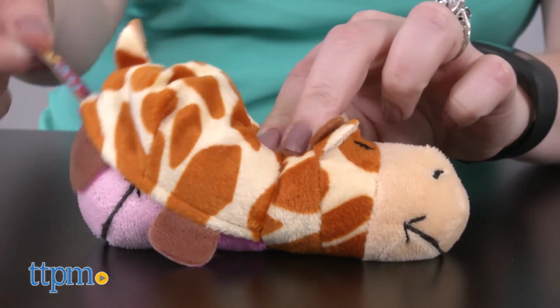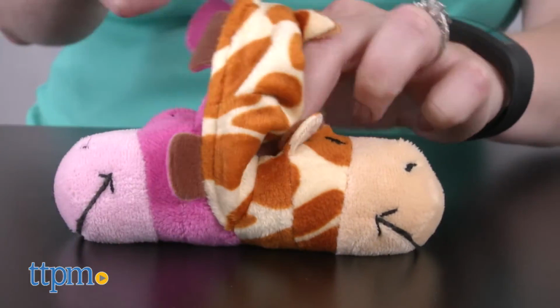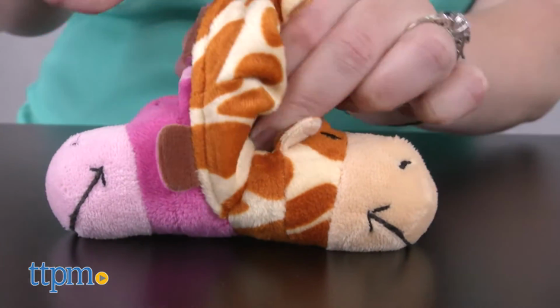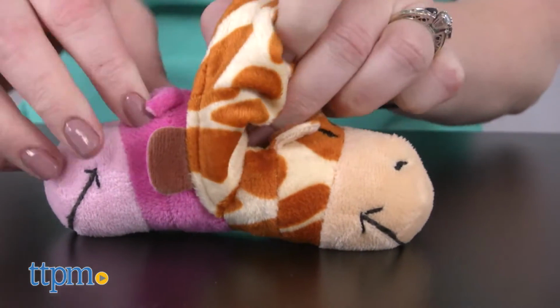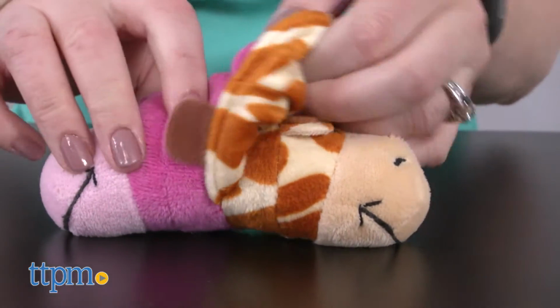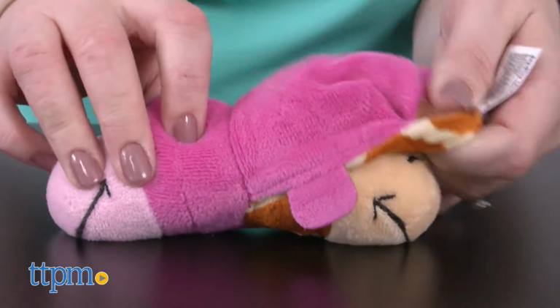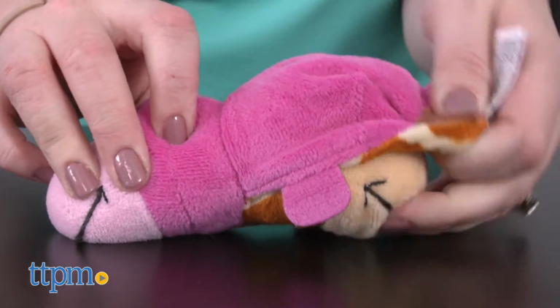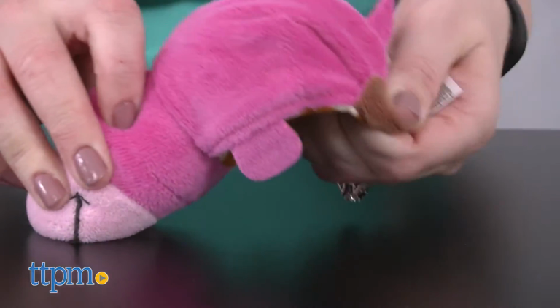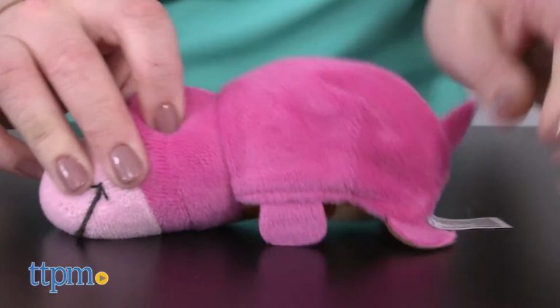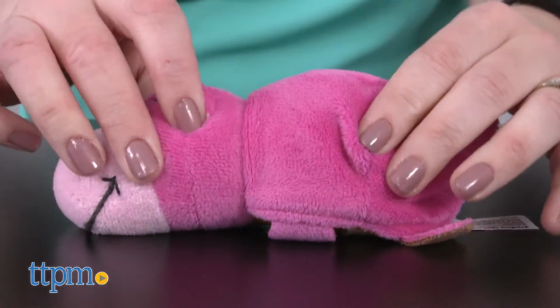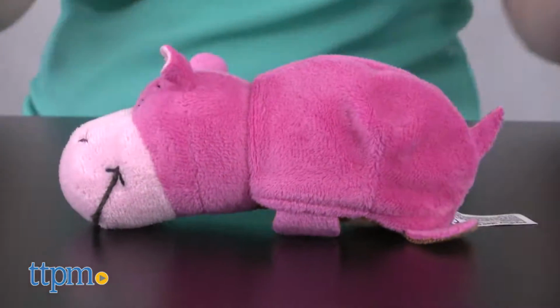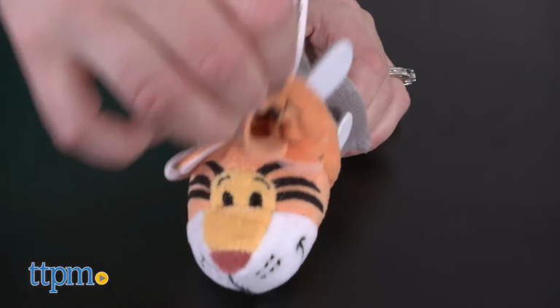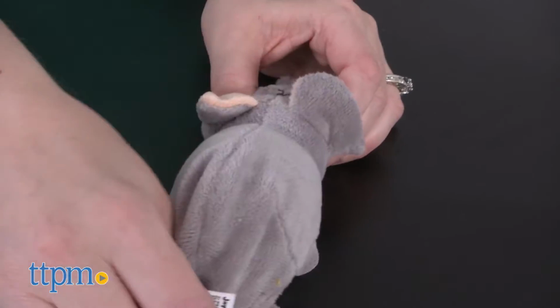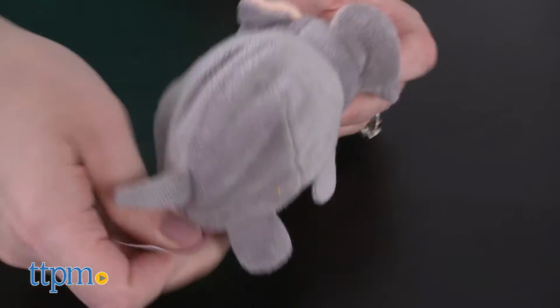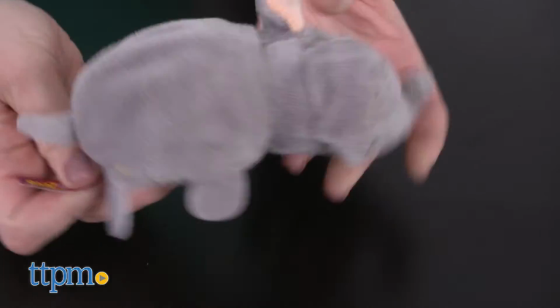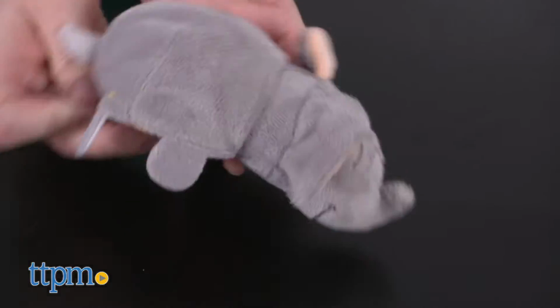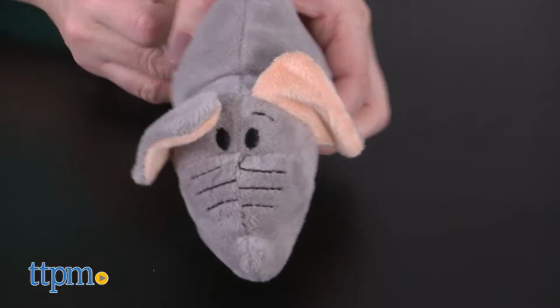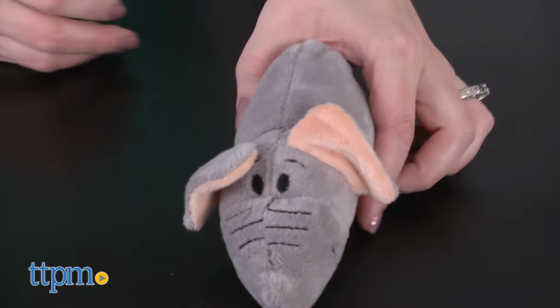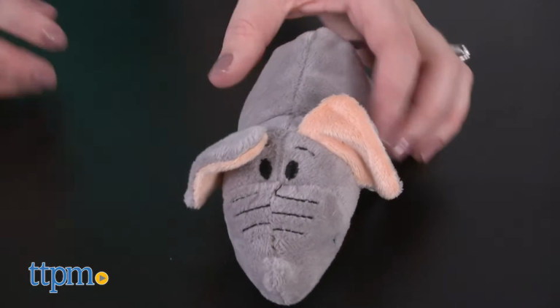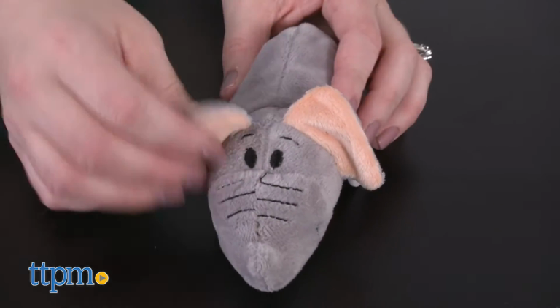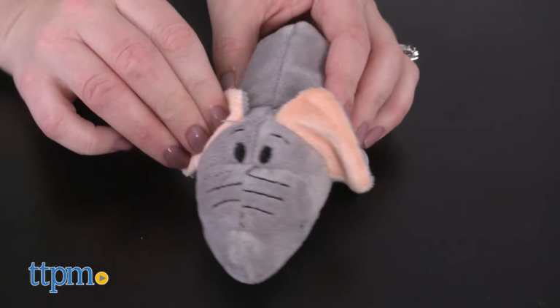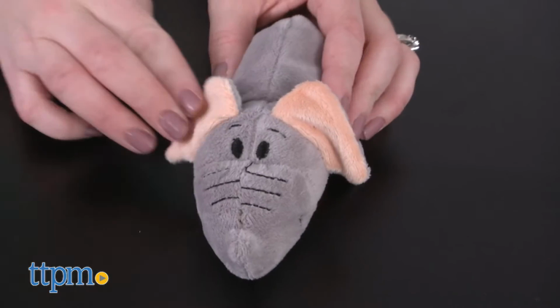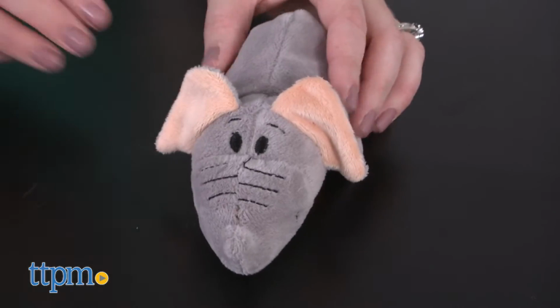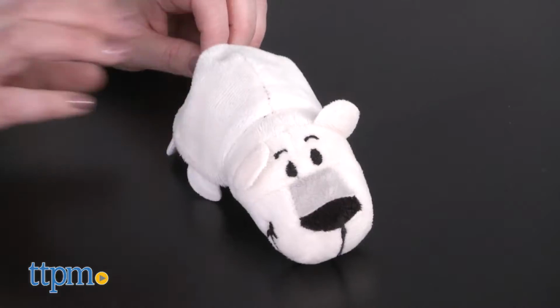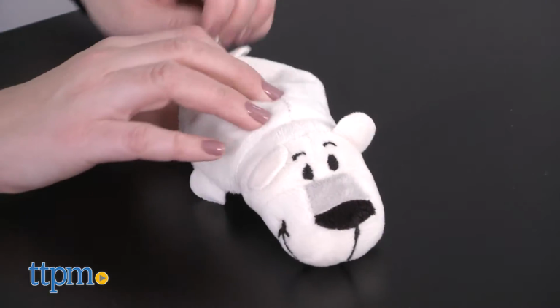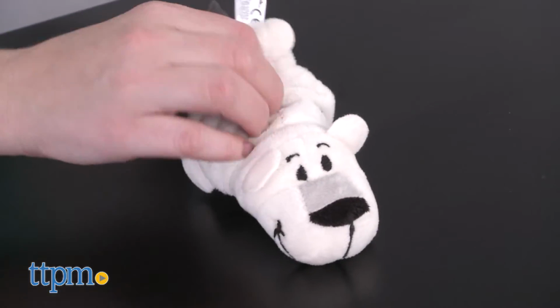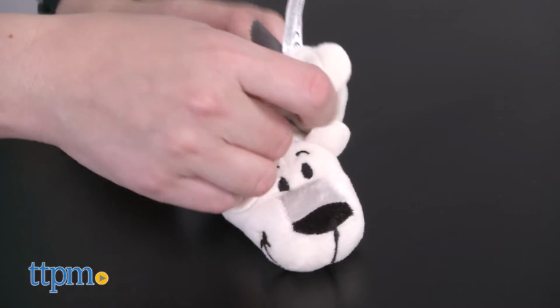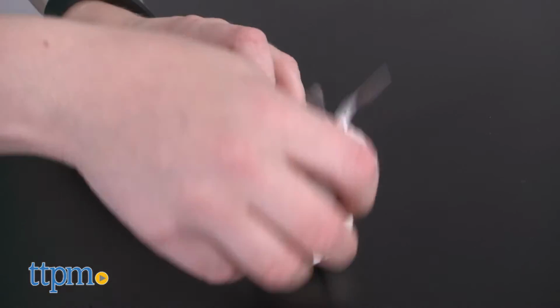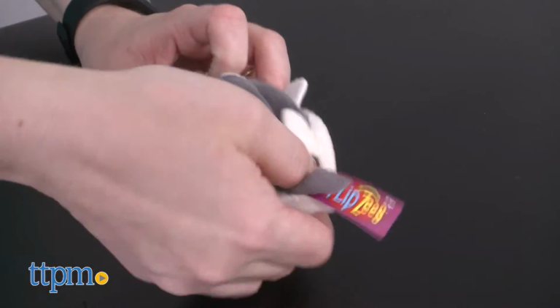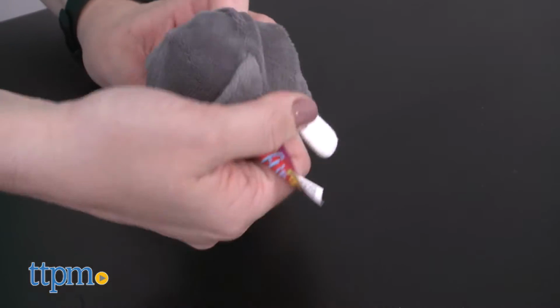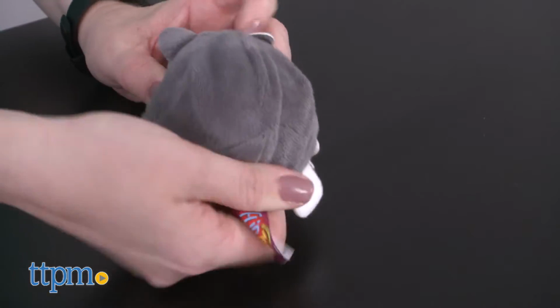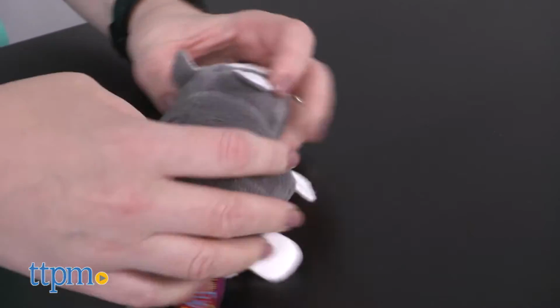Geo Giraffe transforms into Ava Hippo. Theodore Tiger transforms into Emma Elephant. And Poppy Polar Bear transforms into Asher Husky.